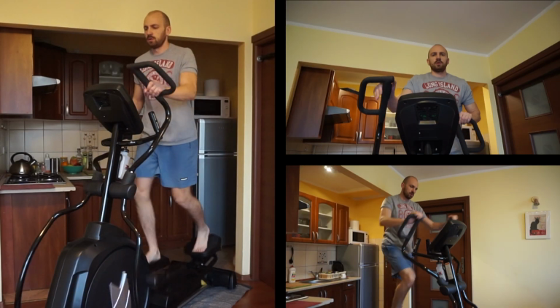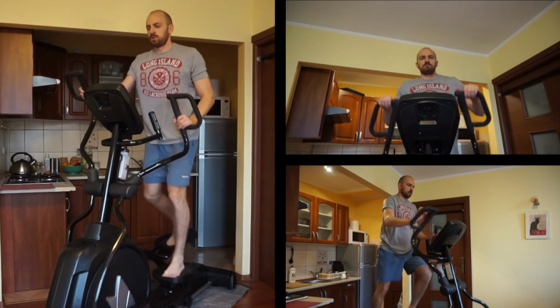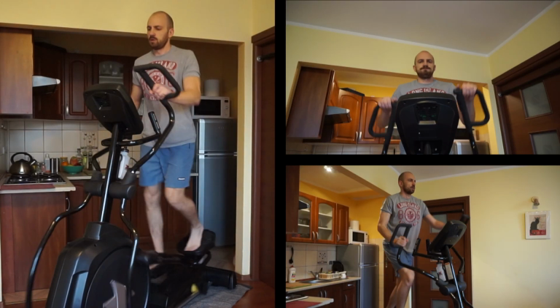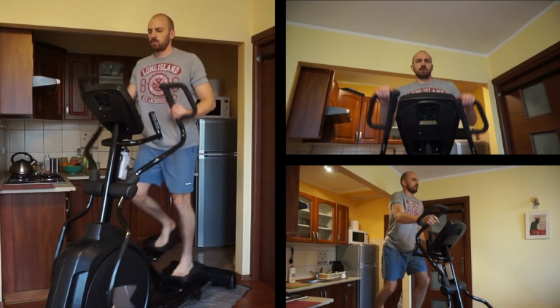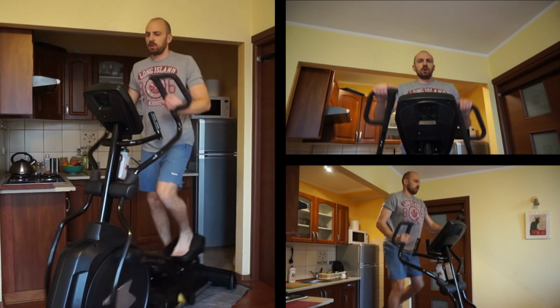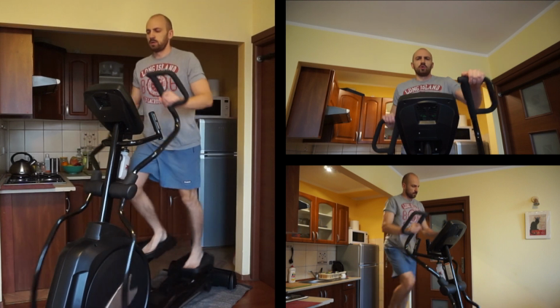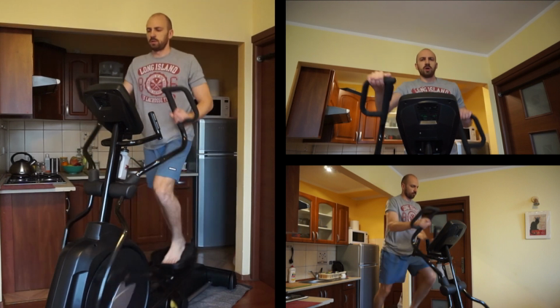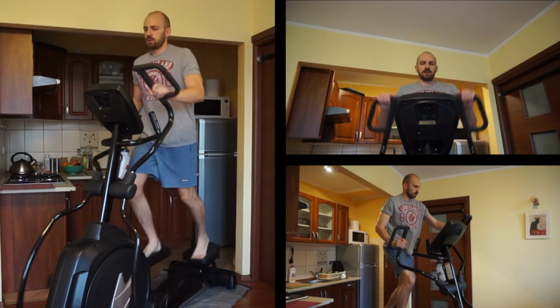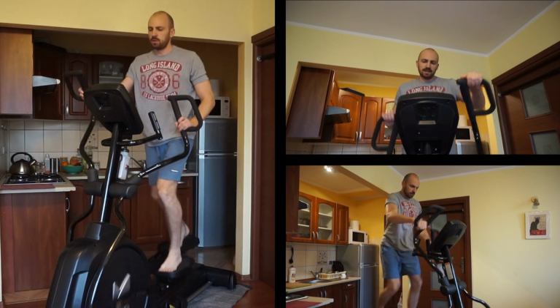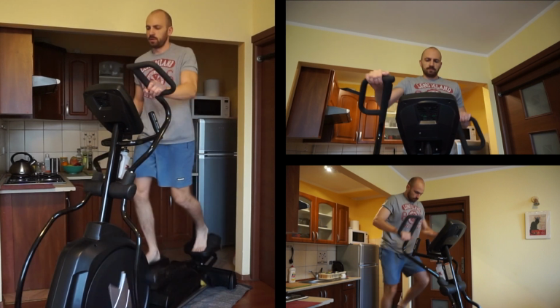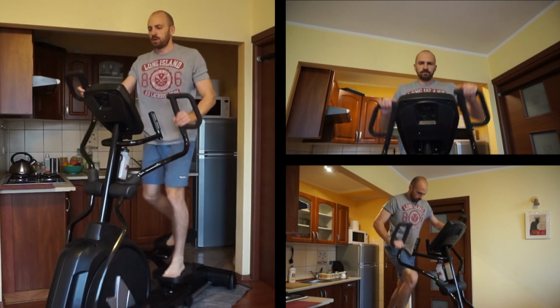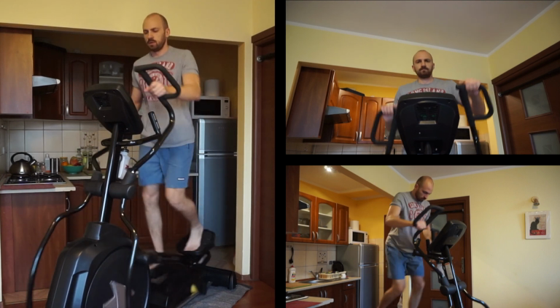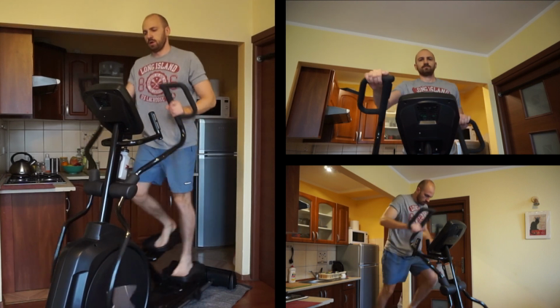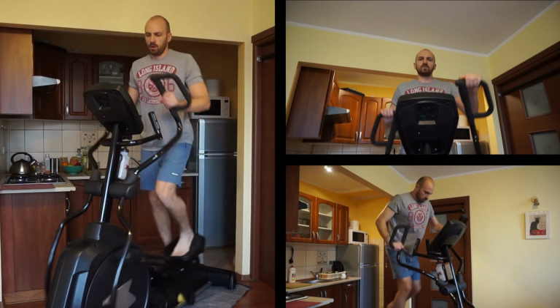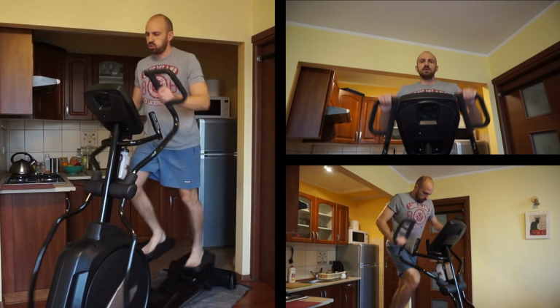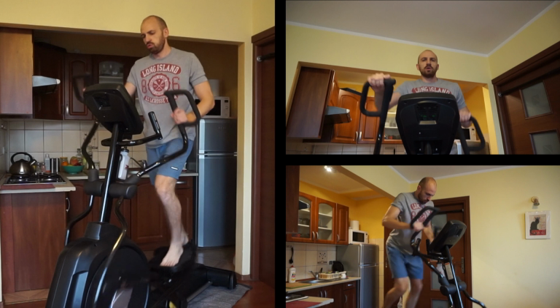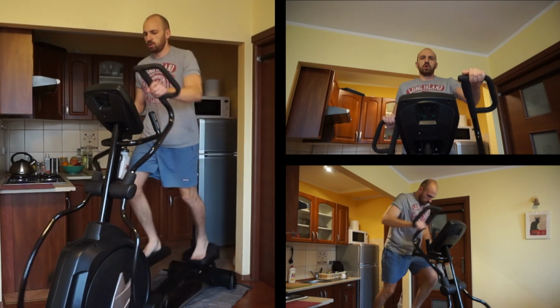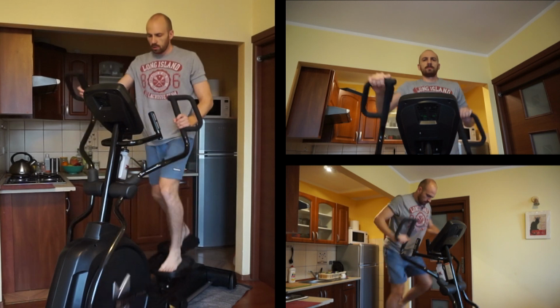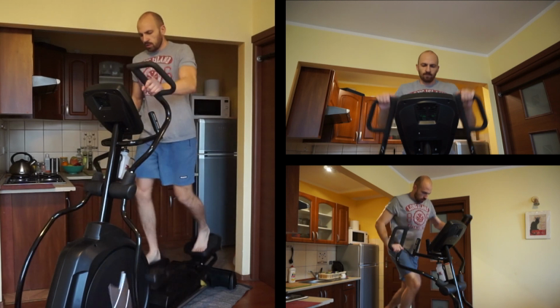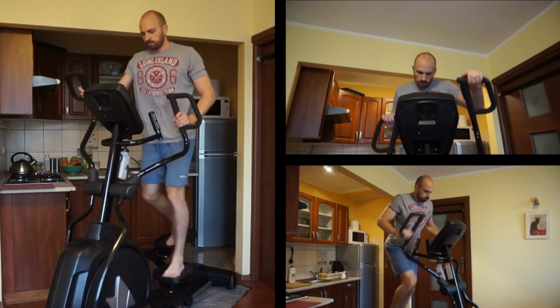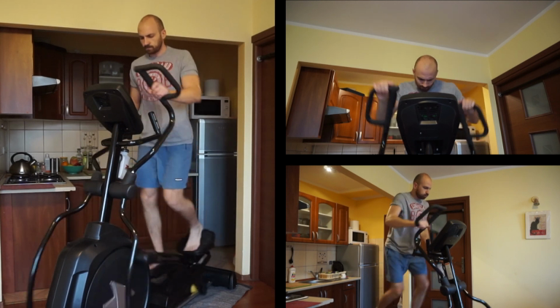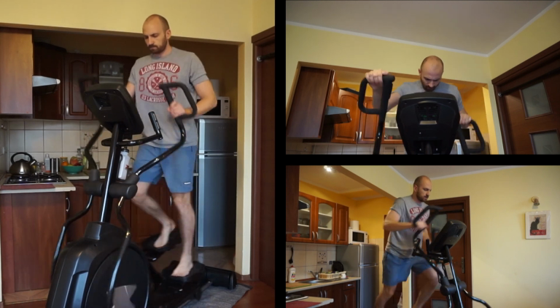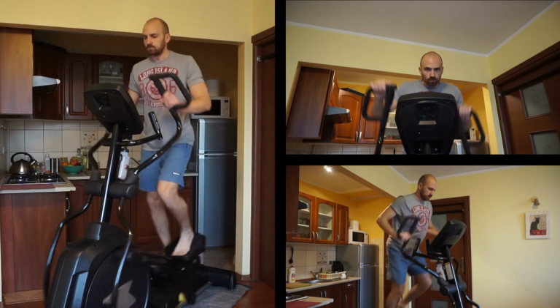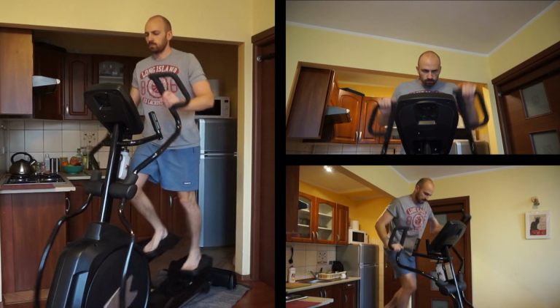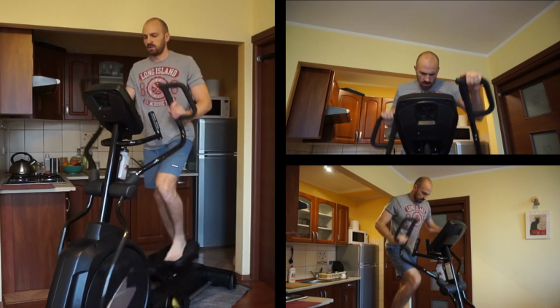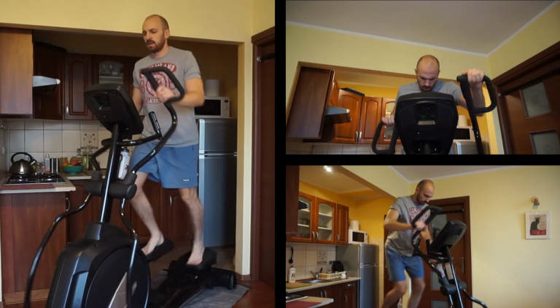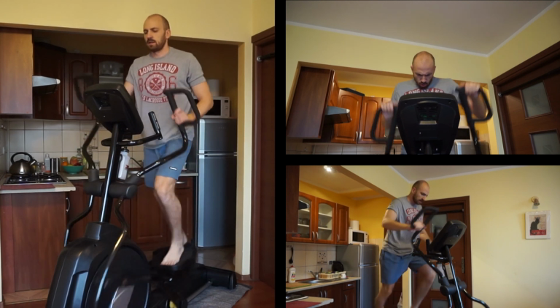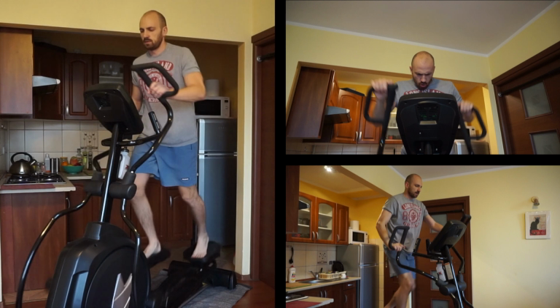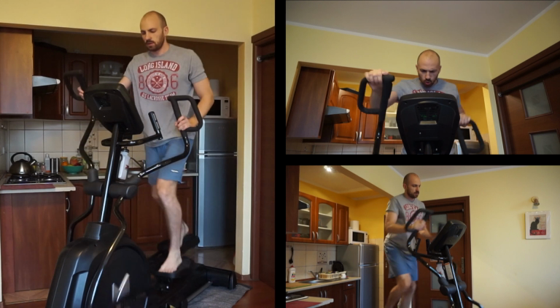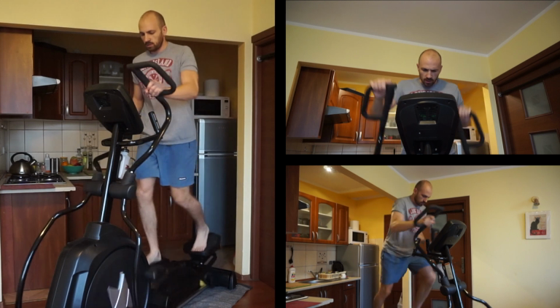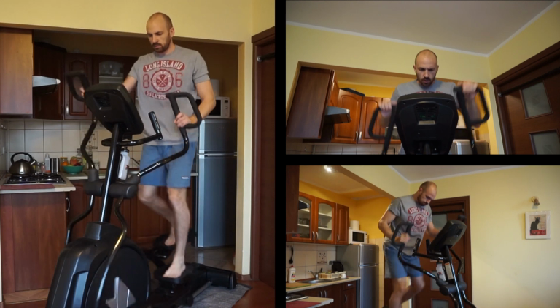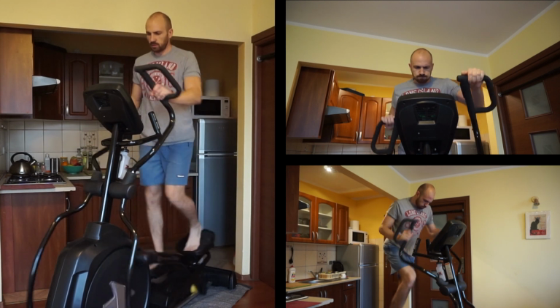Having said that, if you ever encounter this model, the 5.8, I highly recommend it. It's a very good quality machine. It will give you very nice comfortable workouts and it shouldn't break down.